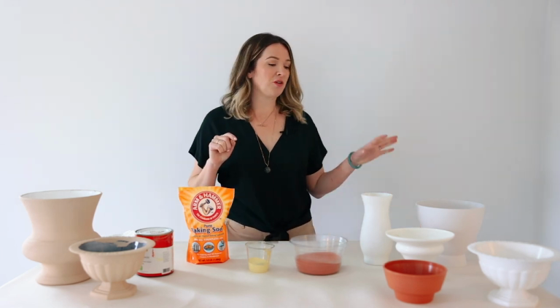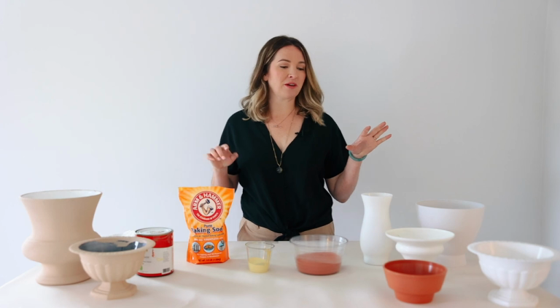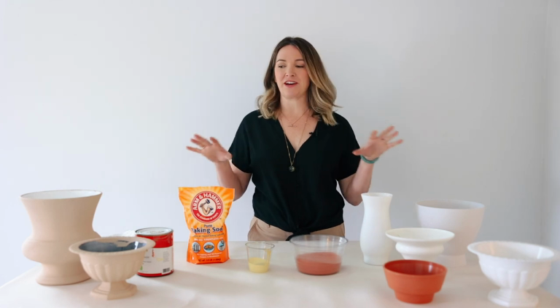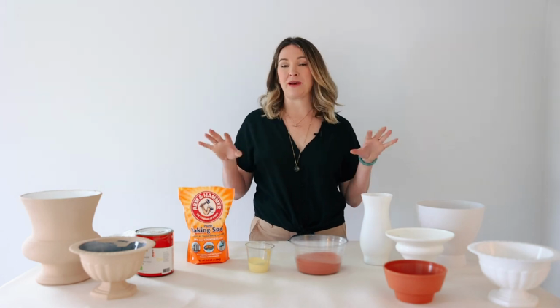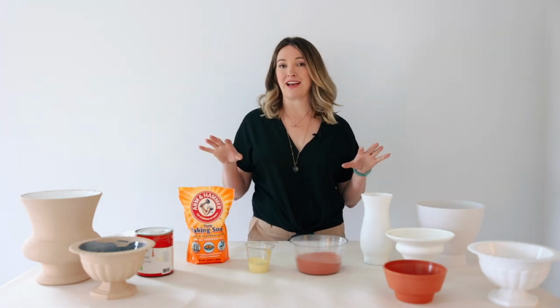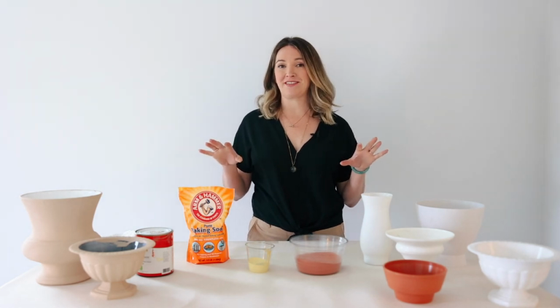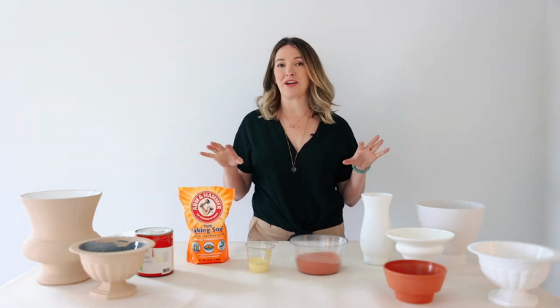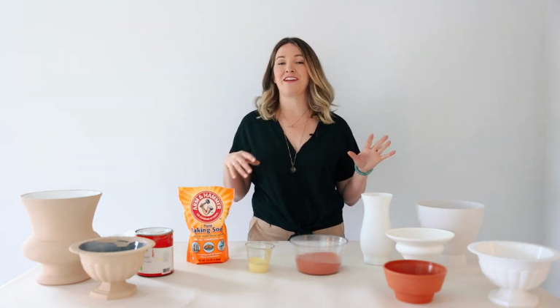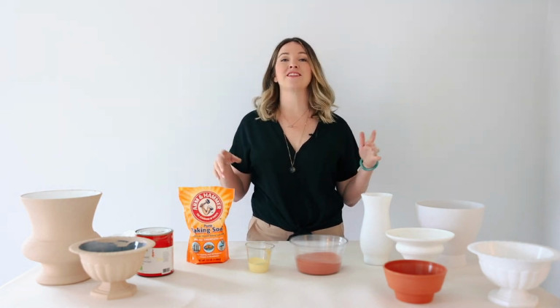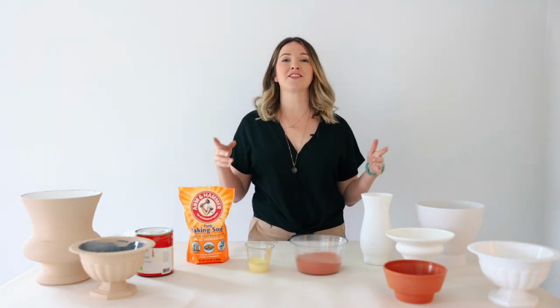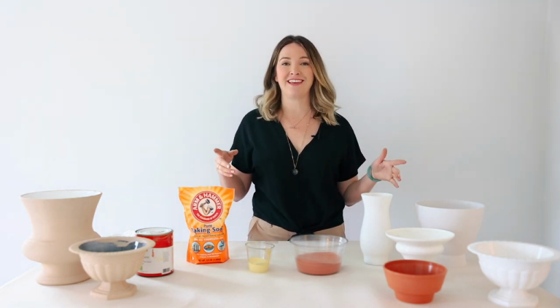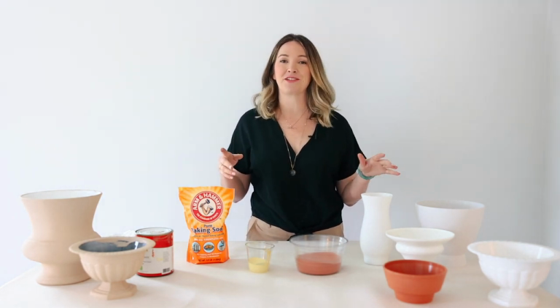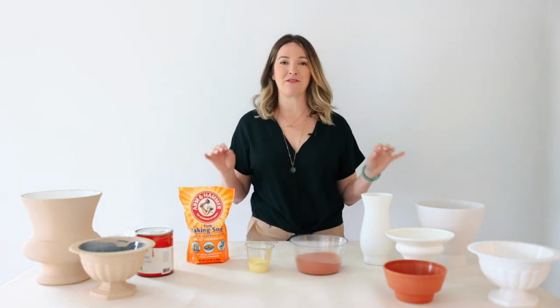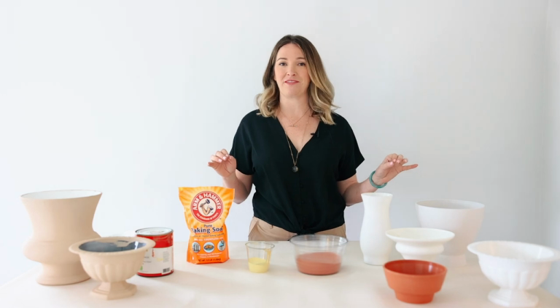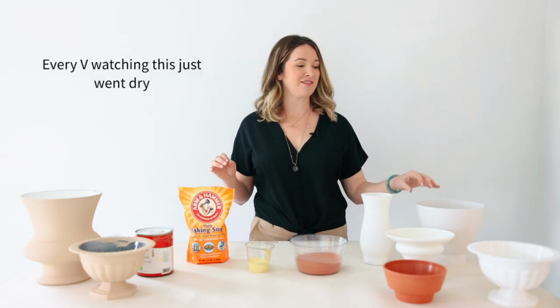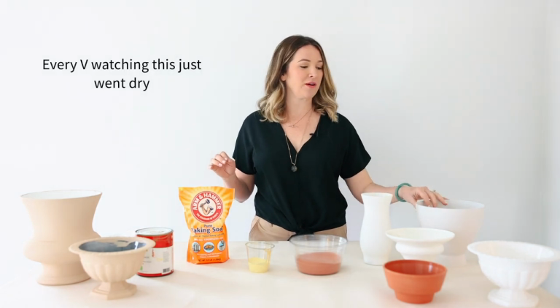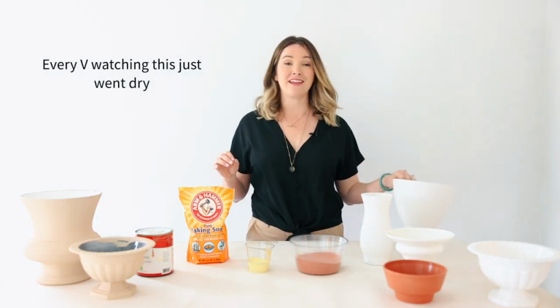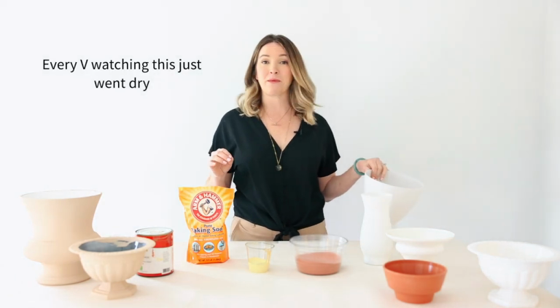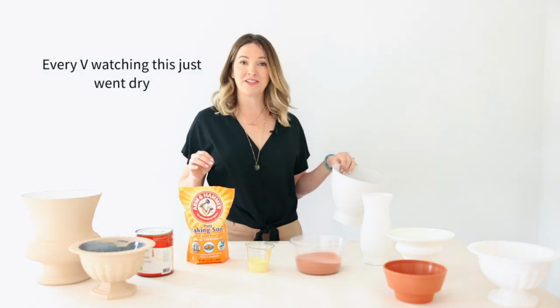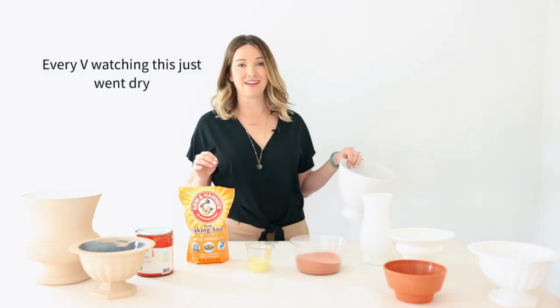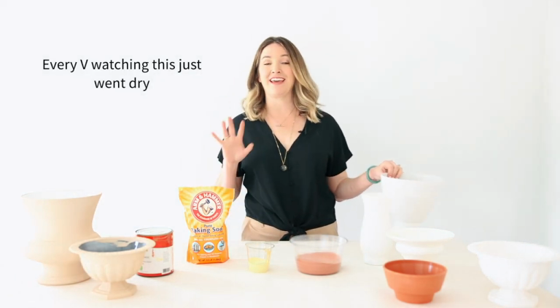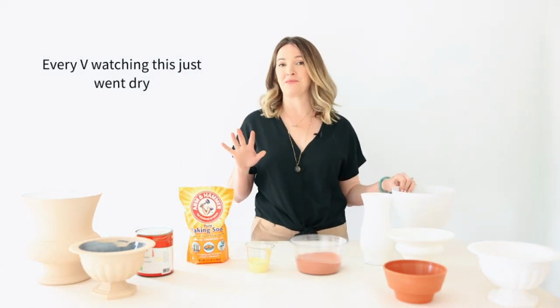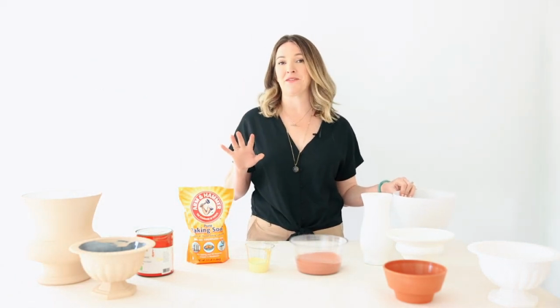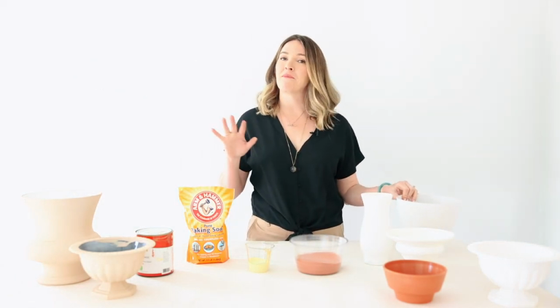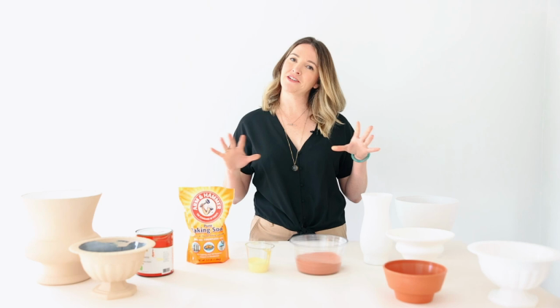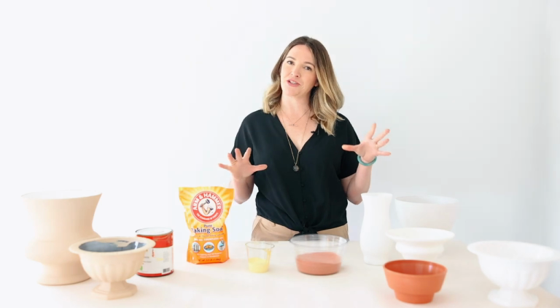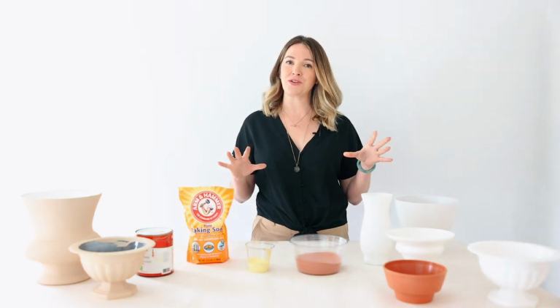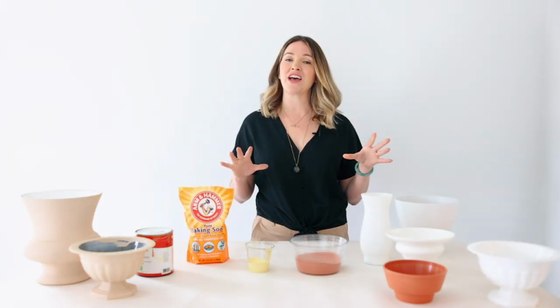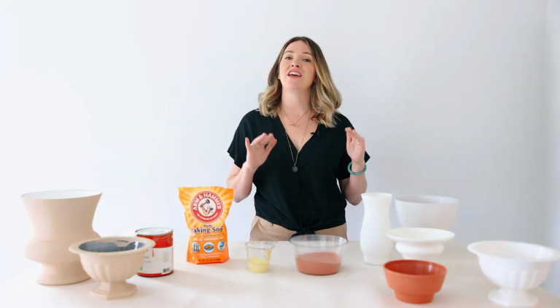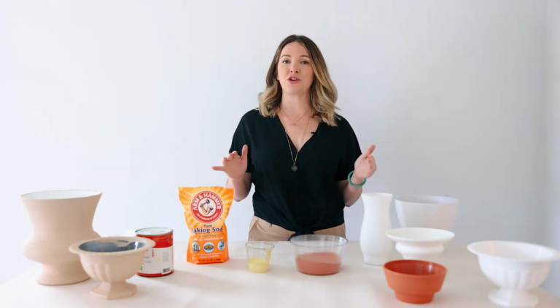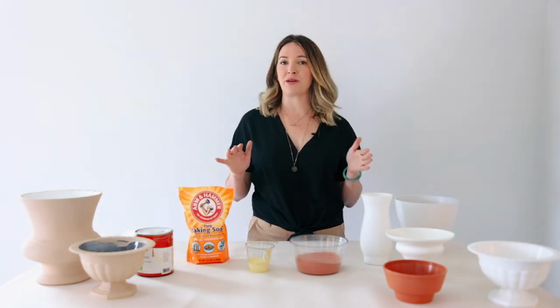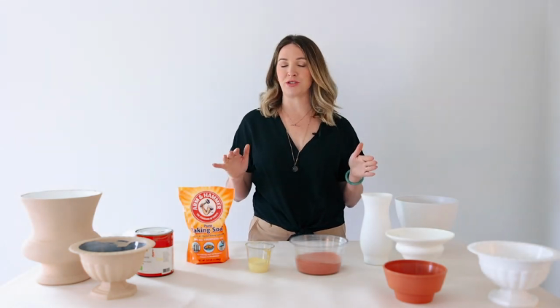Today we're going to be talking about plastic vasewear, and what is the first thing that comes to your mind when you think of plastic vasewear? It is probably cheap and ugly, and I don't blame you, but I'm here to maybe shift your views on that and to show you some other options.